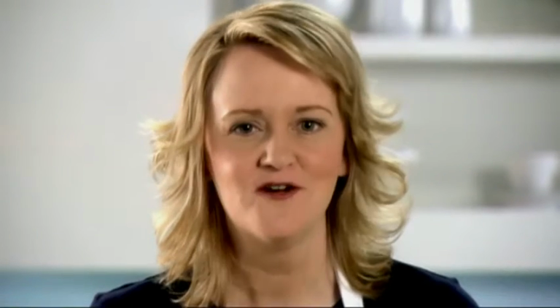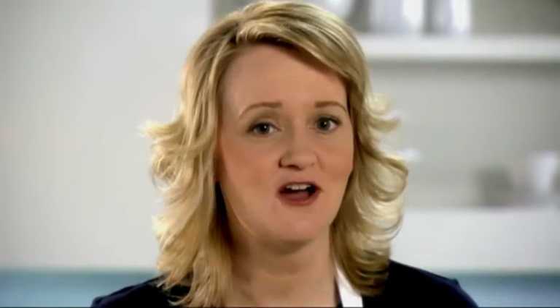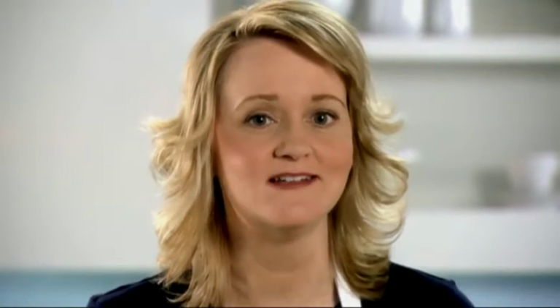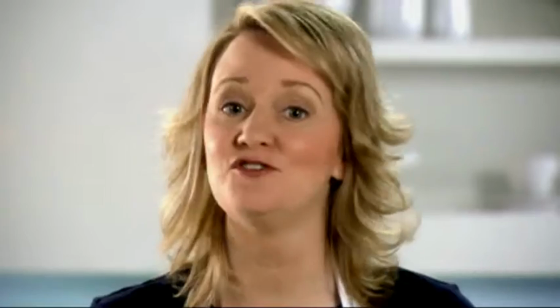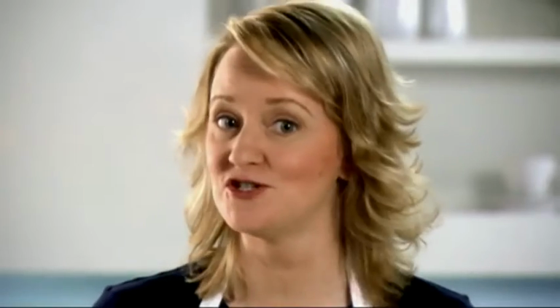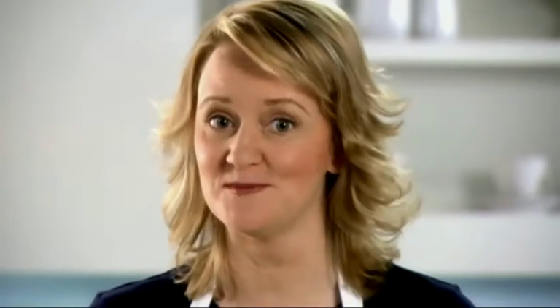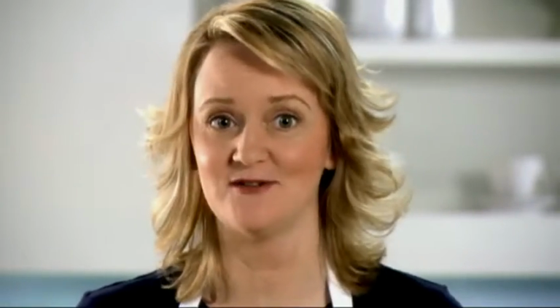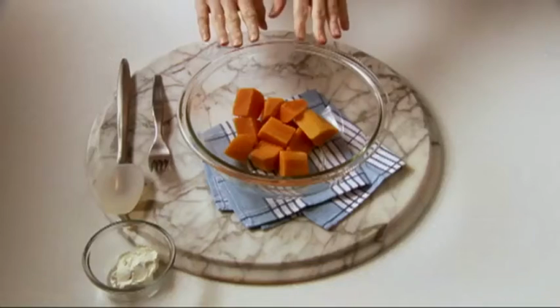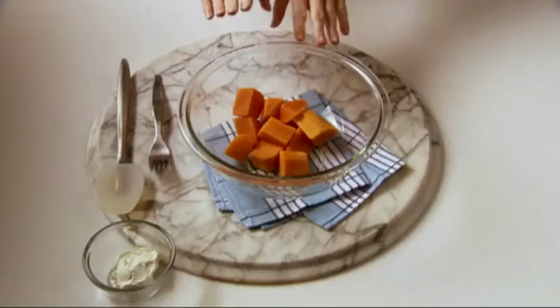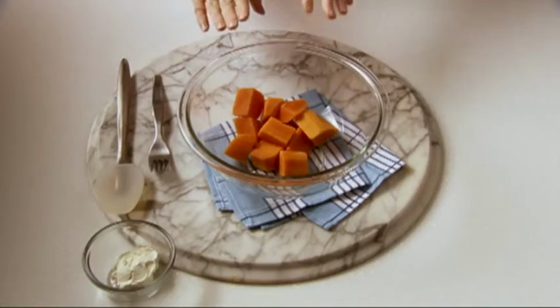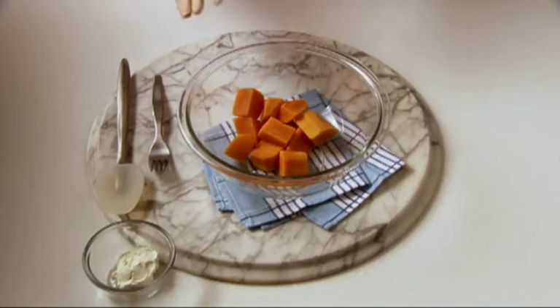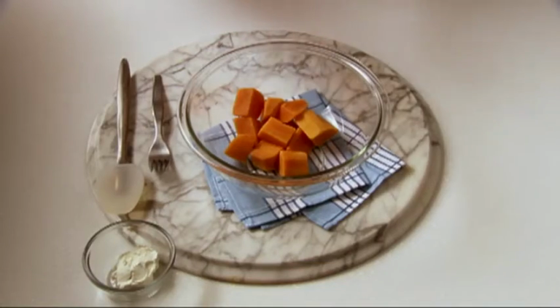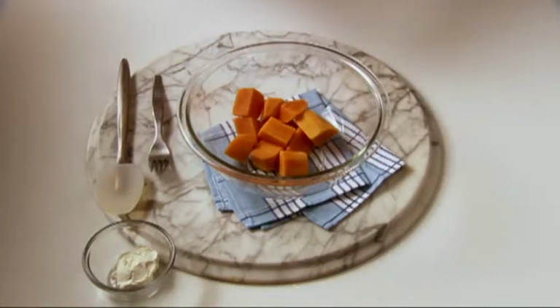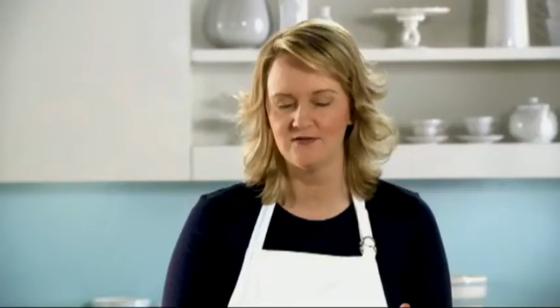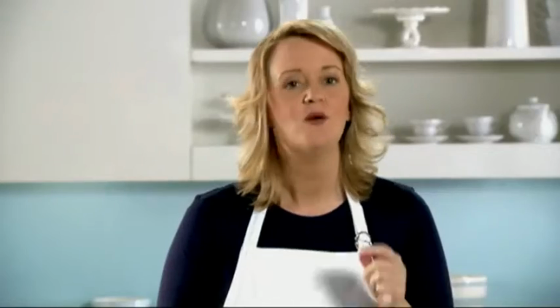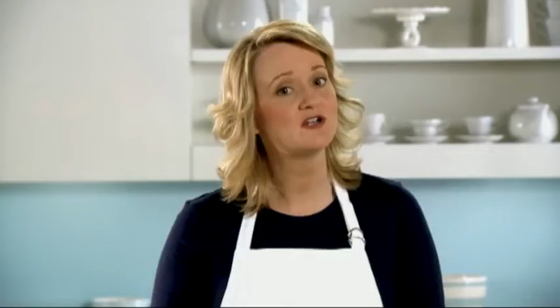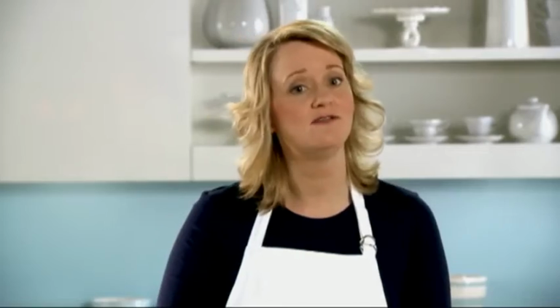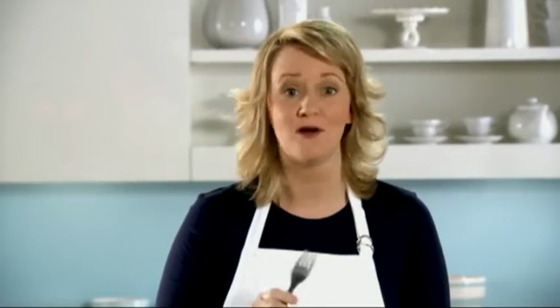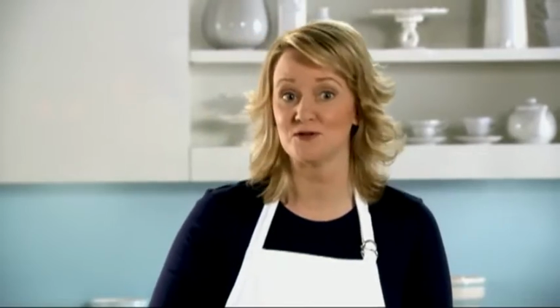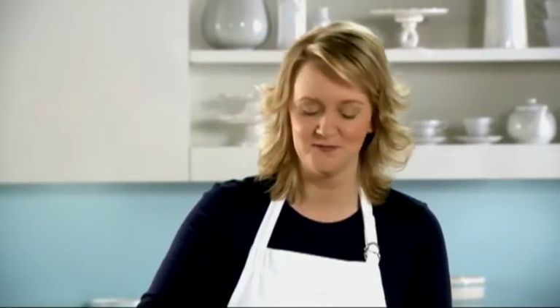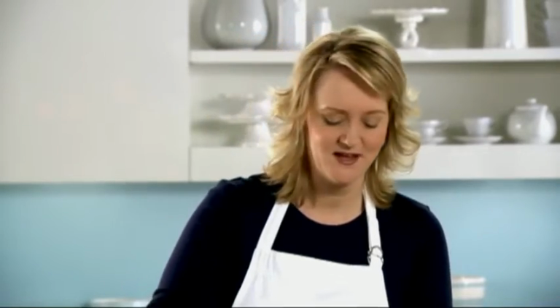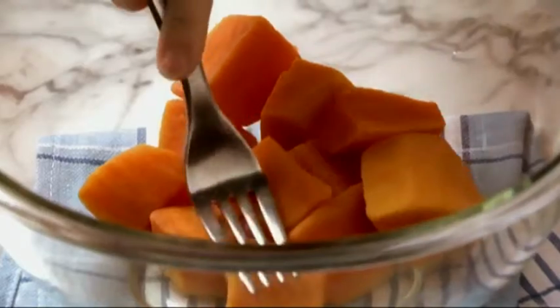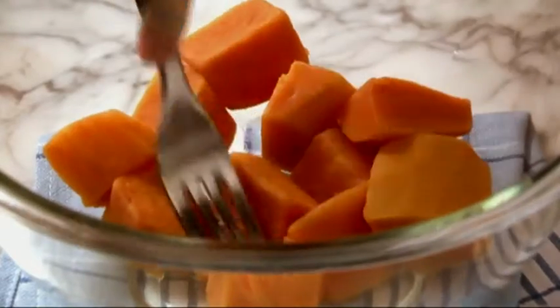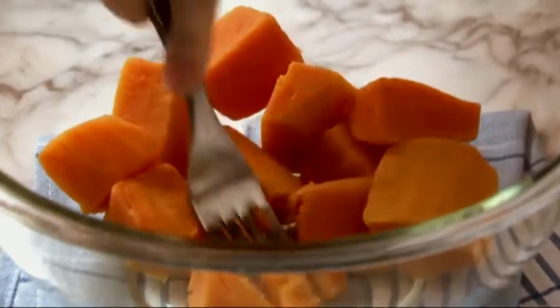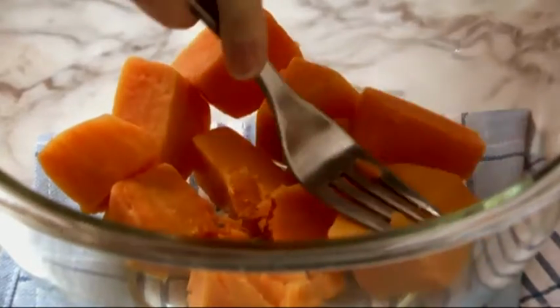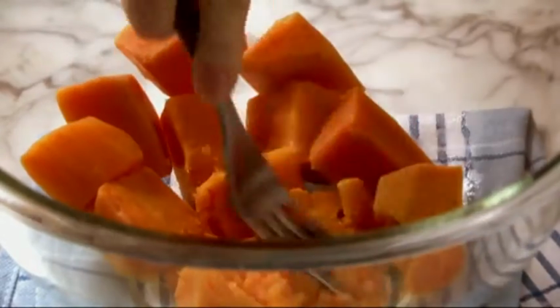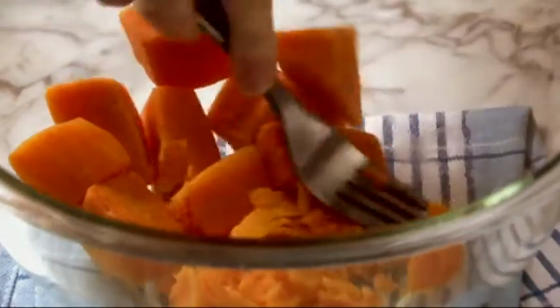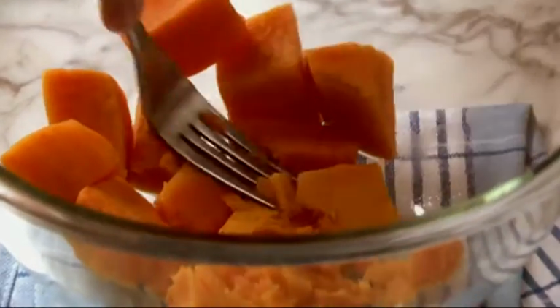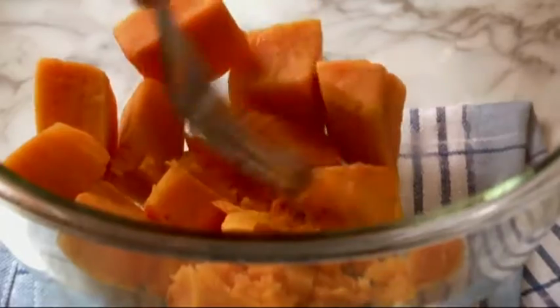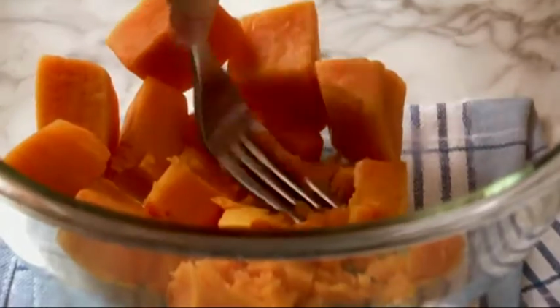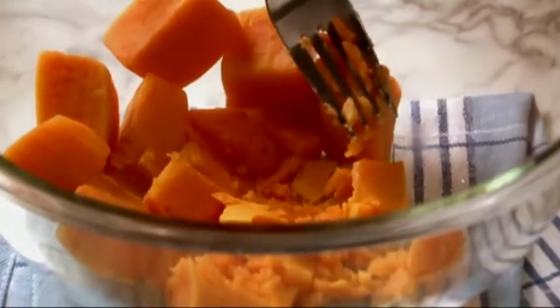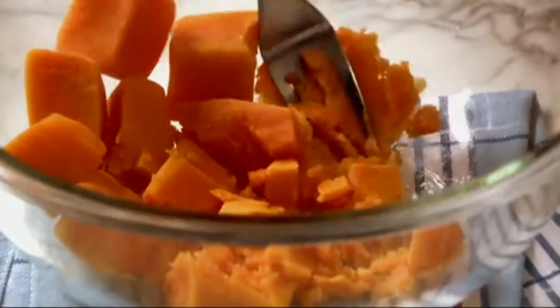For the topping, instead of the traditional russet potatoes, I'm using sweet potatoes that I've cooked in the microwave, but cooked cauliflower also works well. These sweet potatoes mash up great and they're an excellent source of vitamin A.